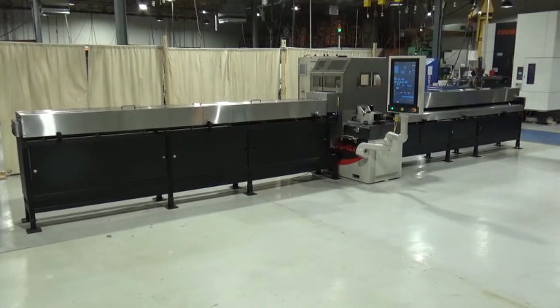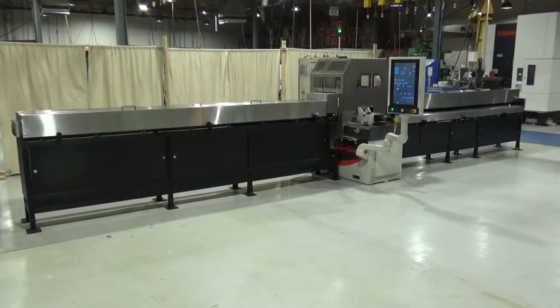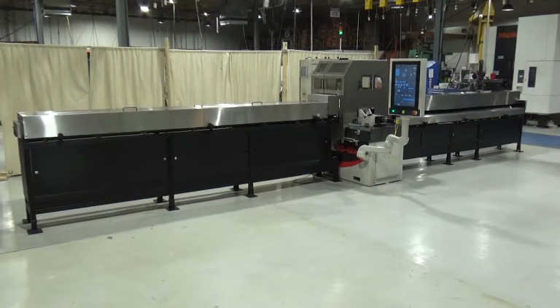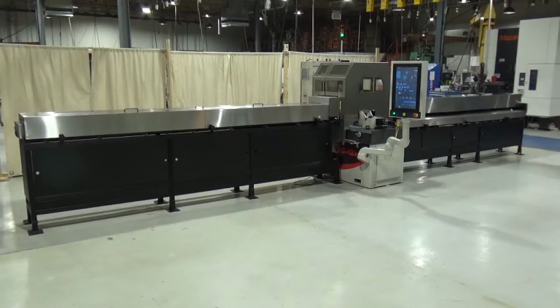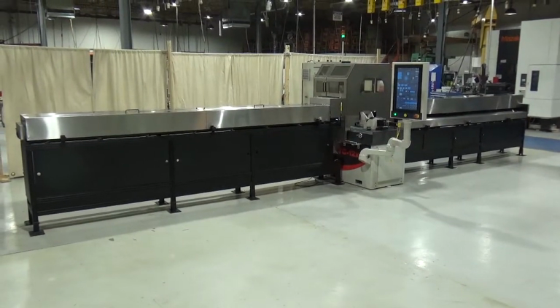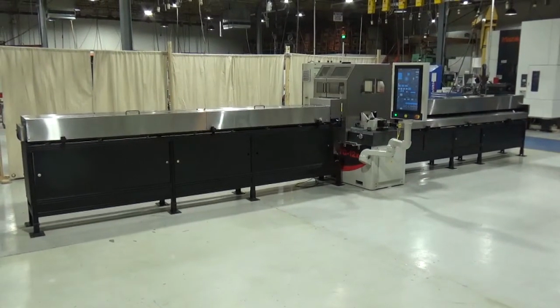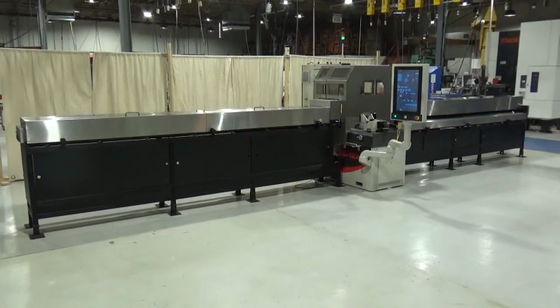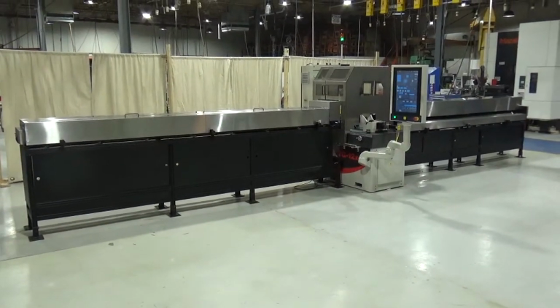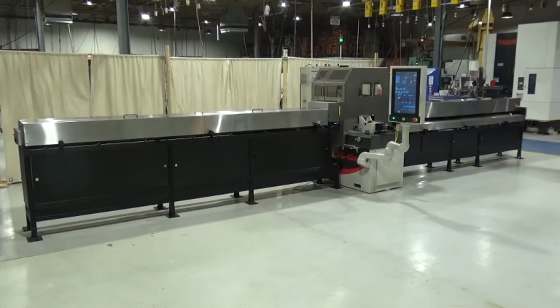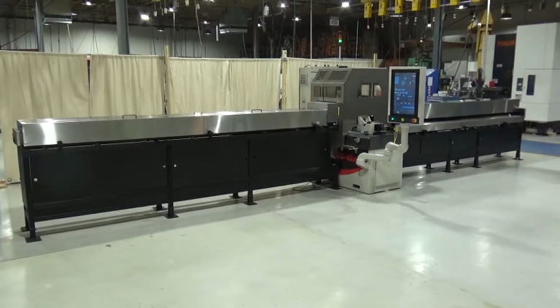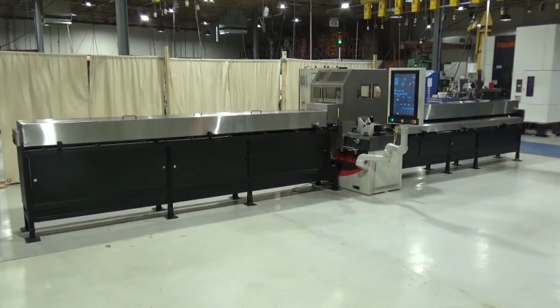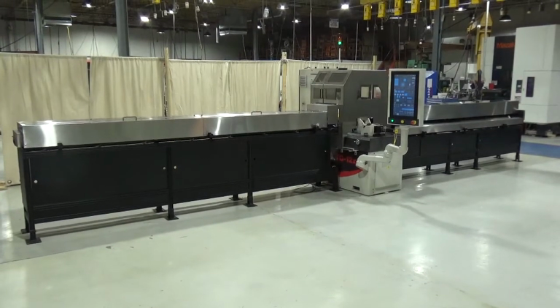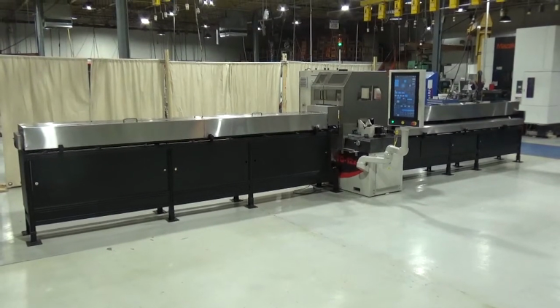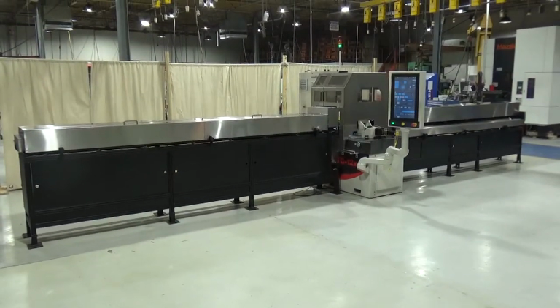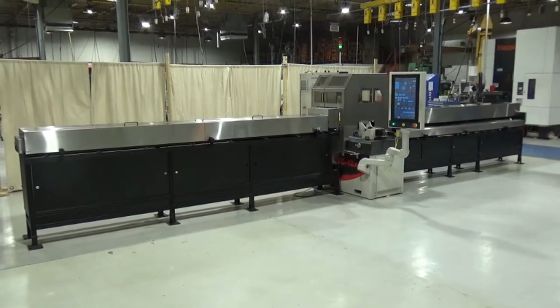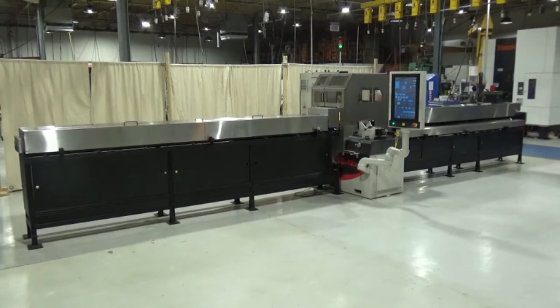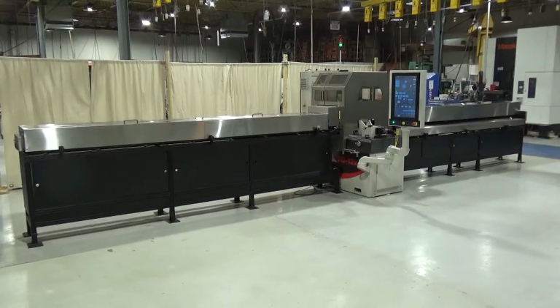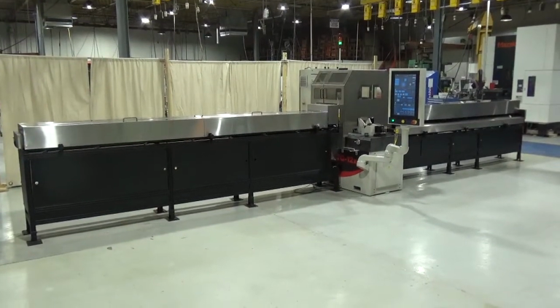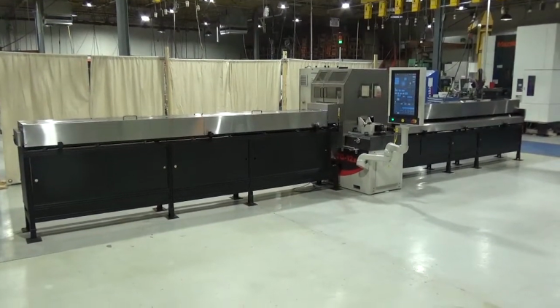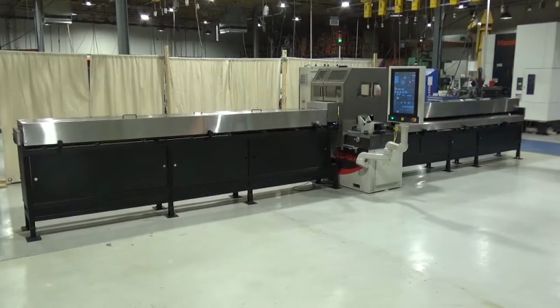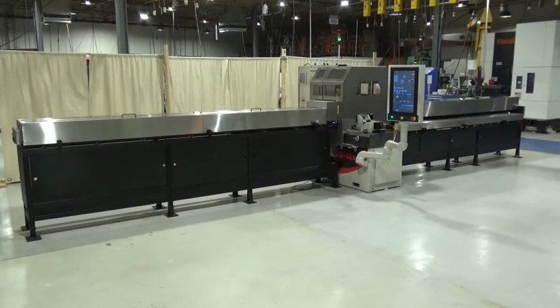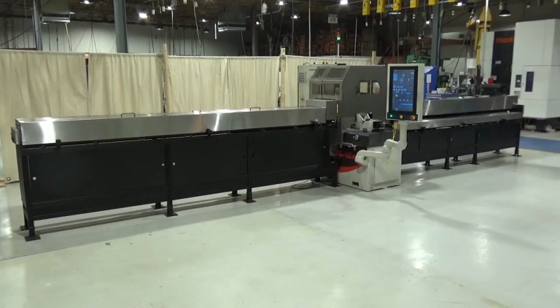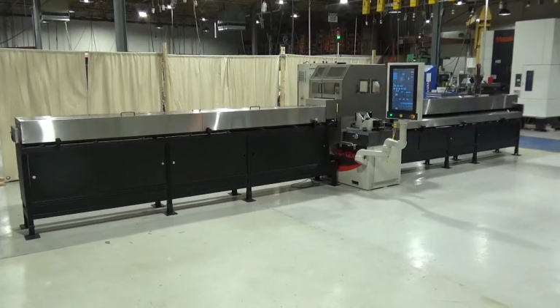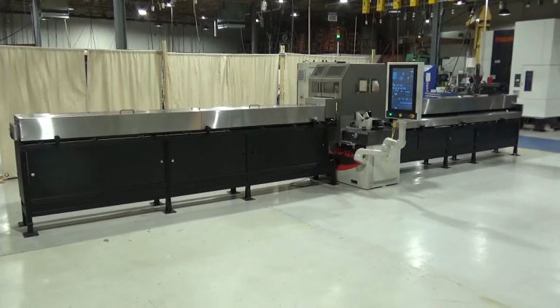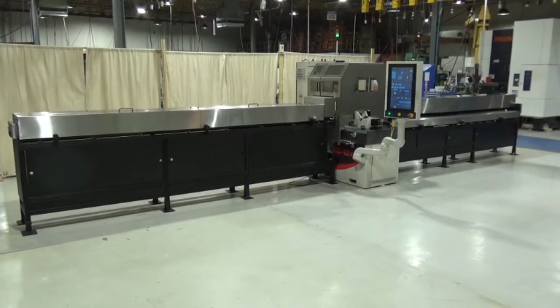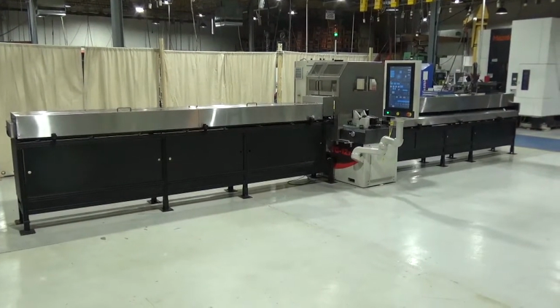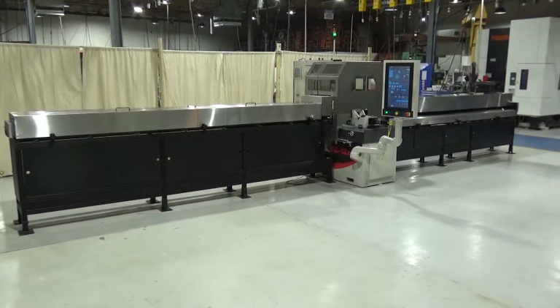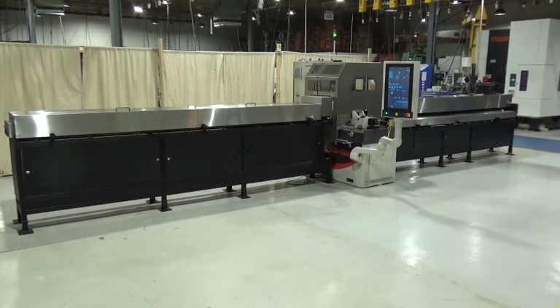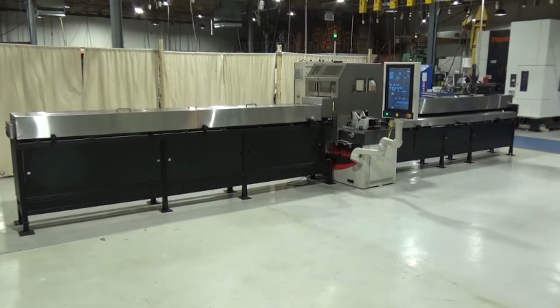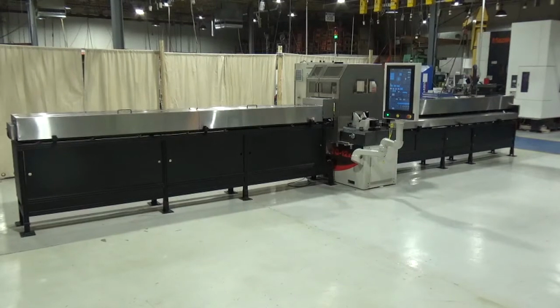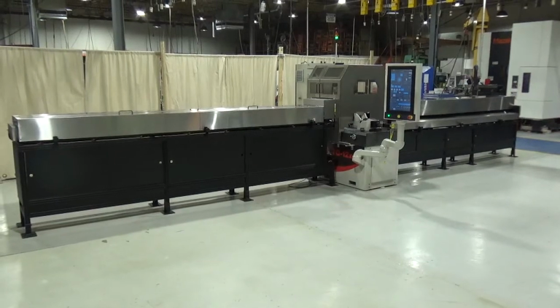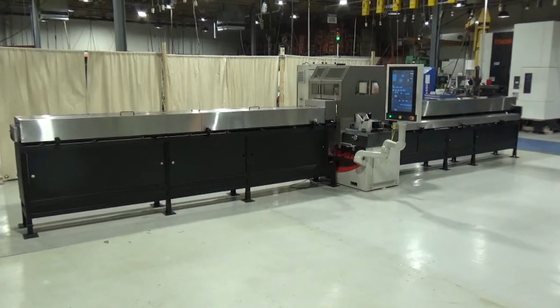This is the Royal Master Grinder model TG 12x4 high accuracy machine with our automated bar feeder, automated unloader with post-process gauge and automatic compensation back to the machine controller.